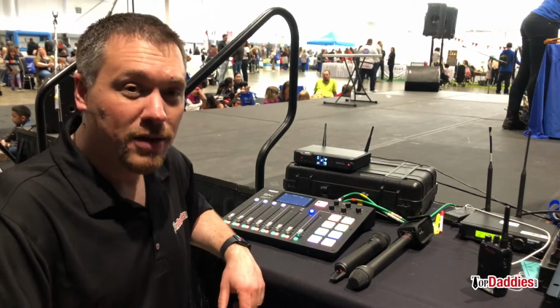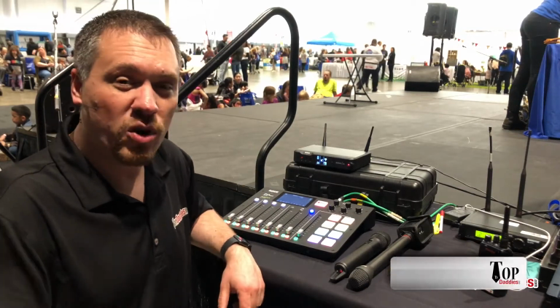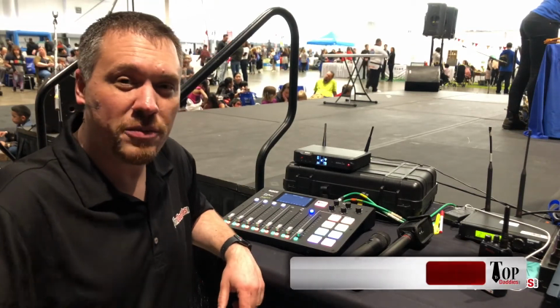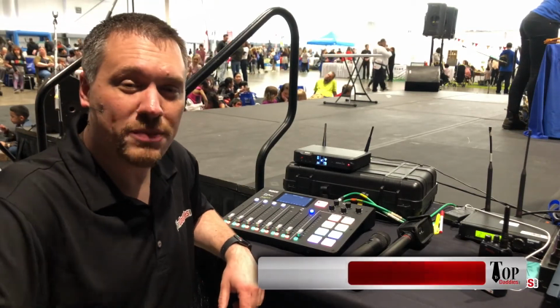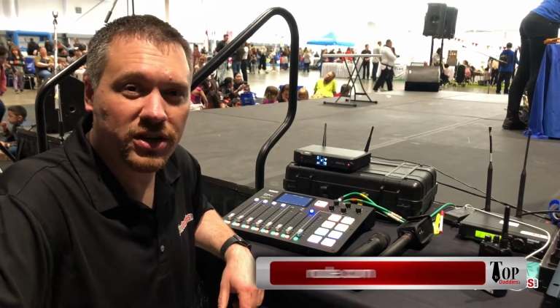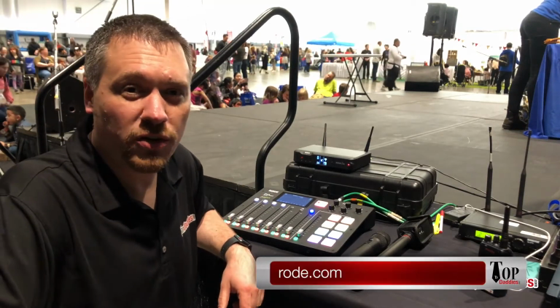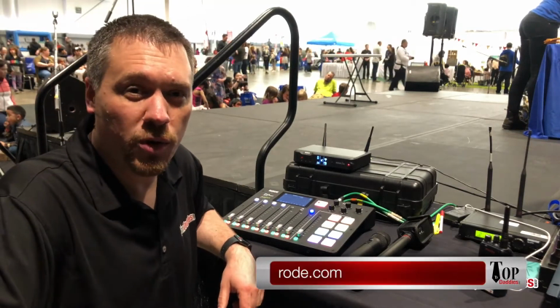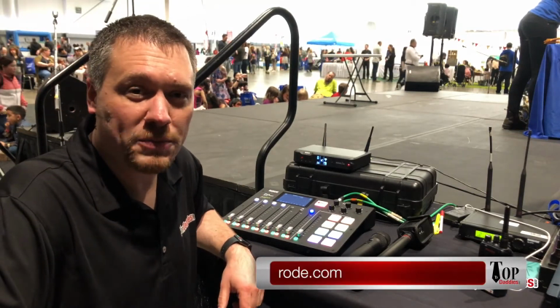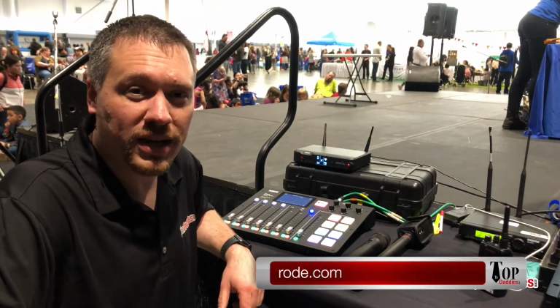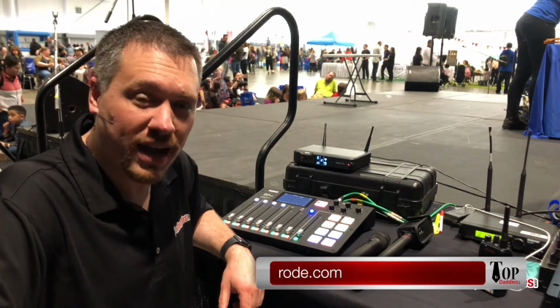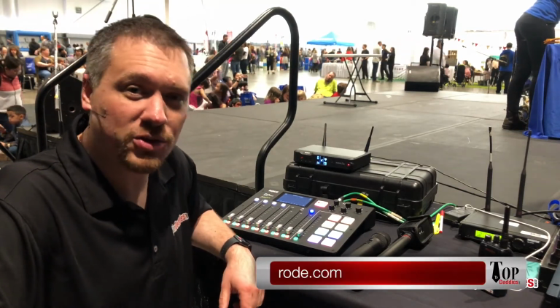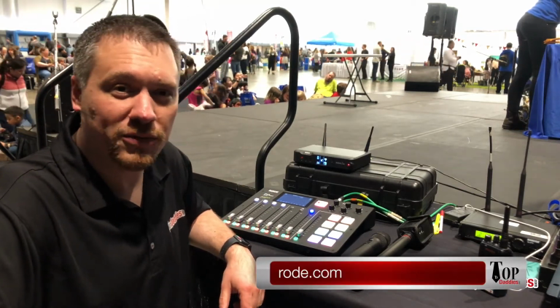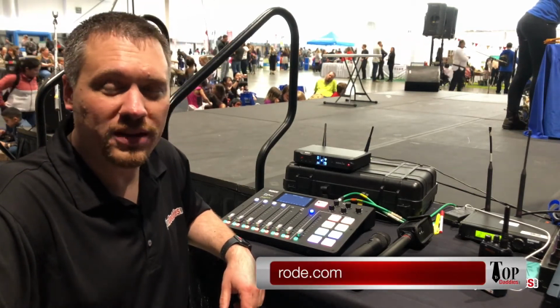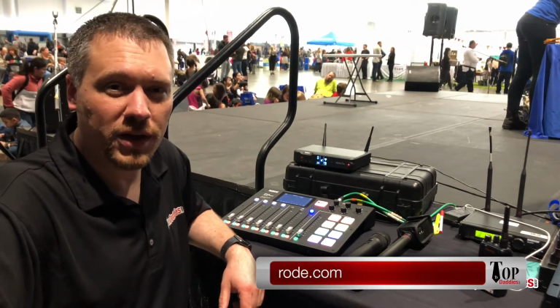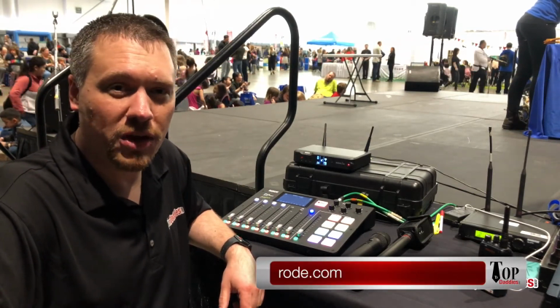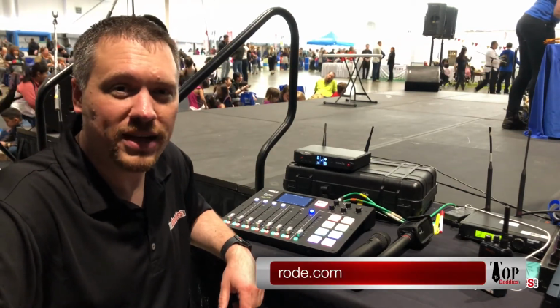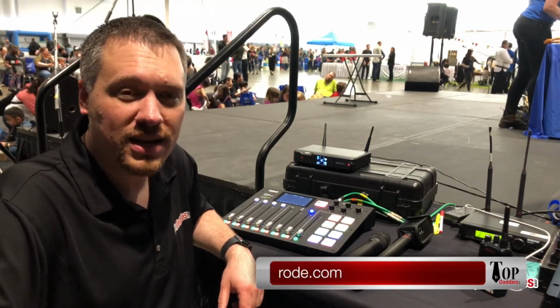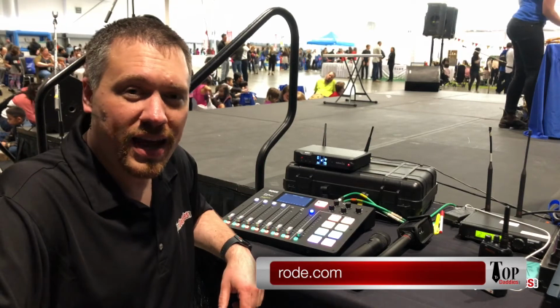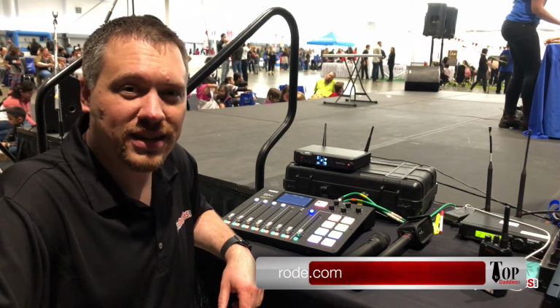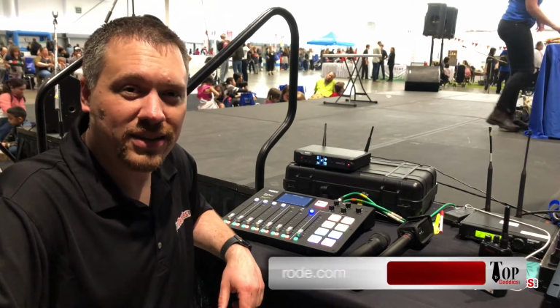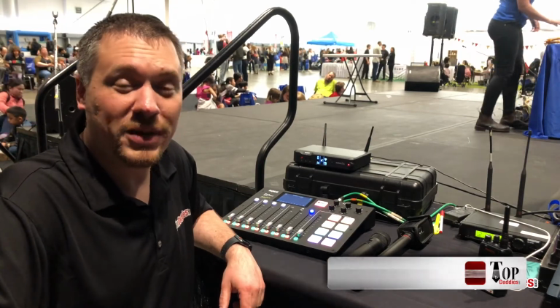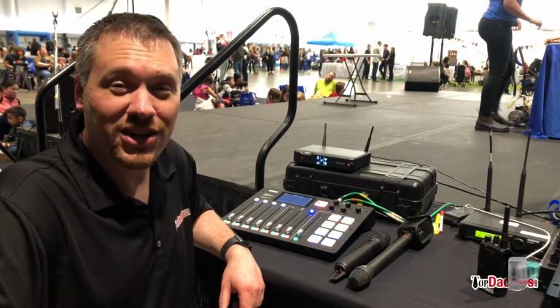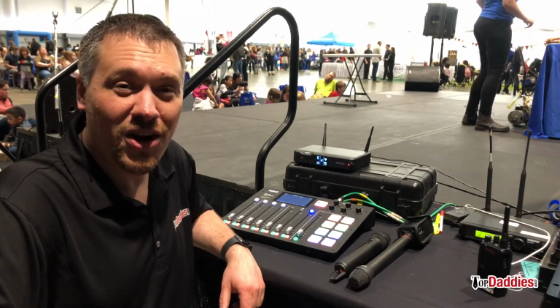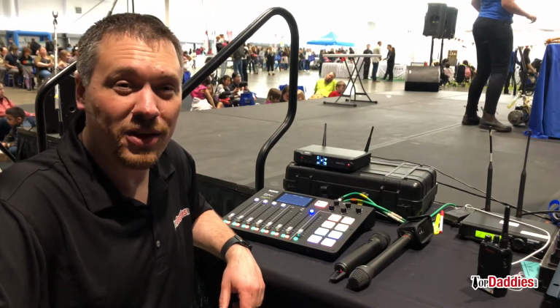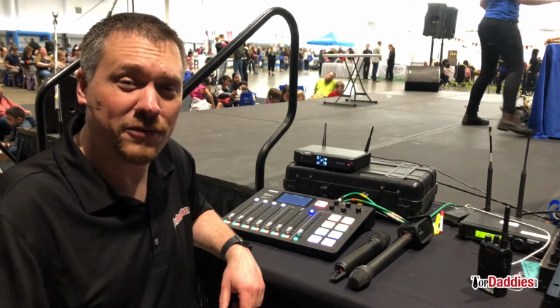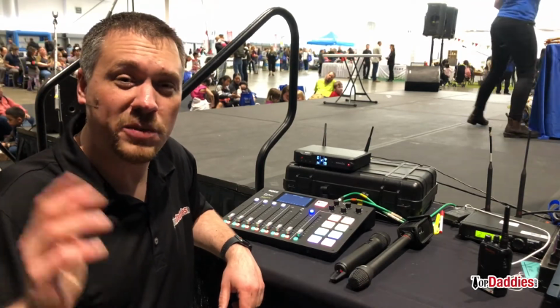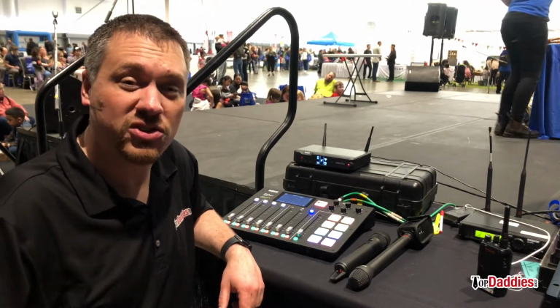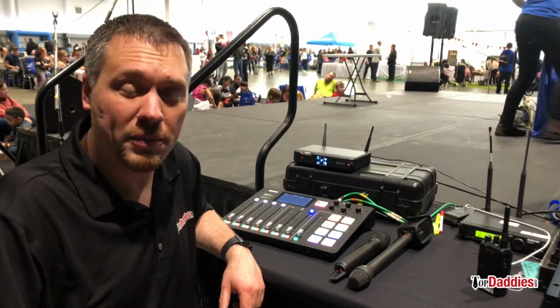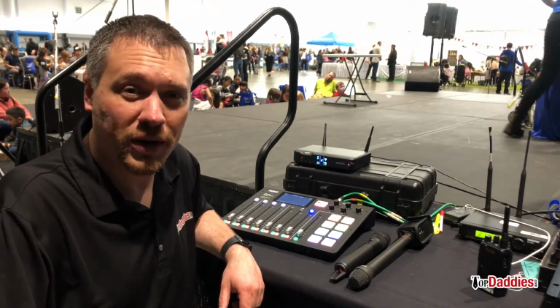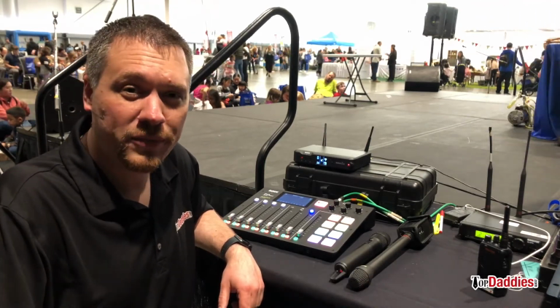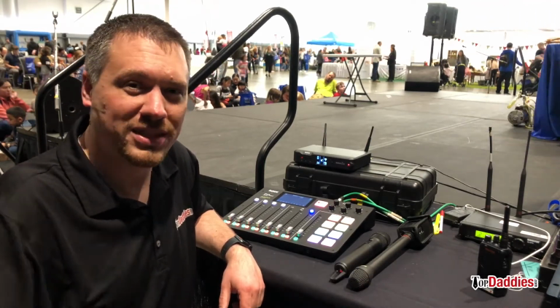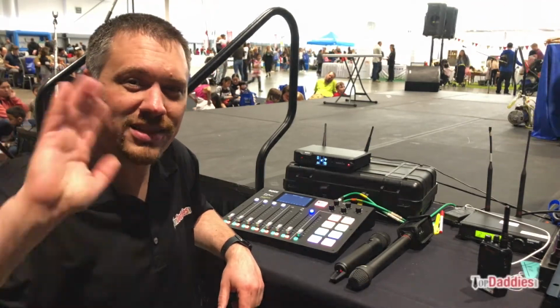For more information, make sure to check out the RODE website. And as usual, don't forget to follow Top Daddies at topdaddies.com and on Facebook, Instagram, and Twitter. See you next time.